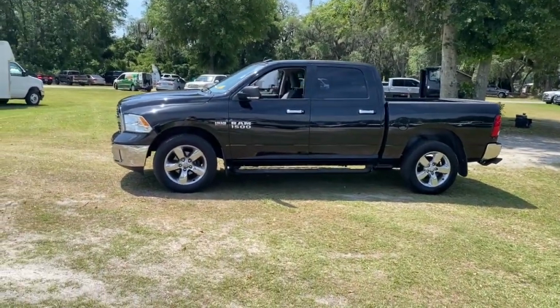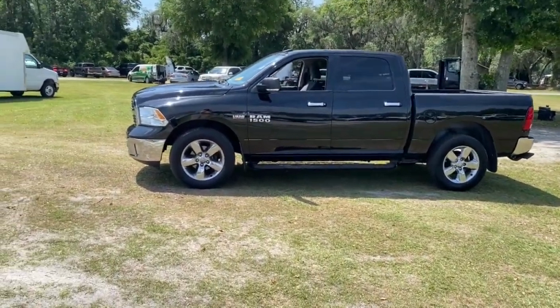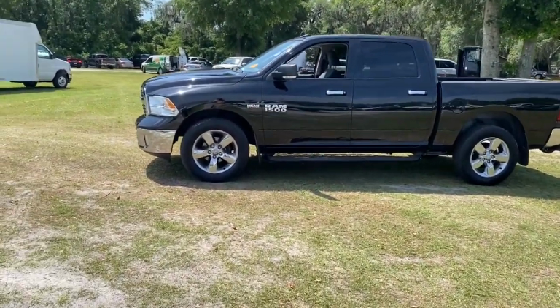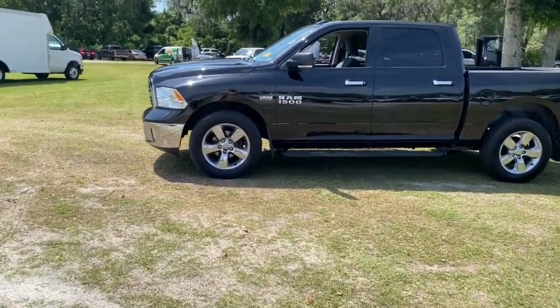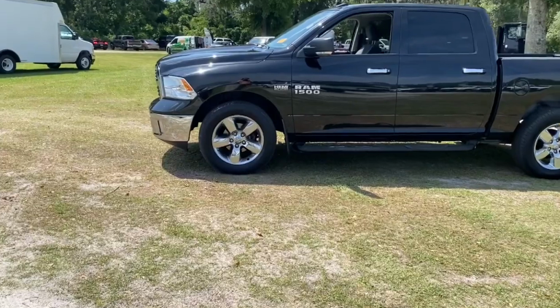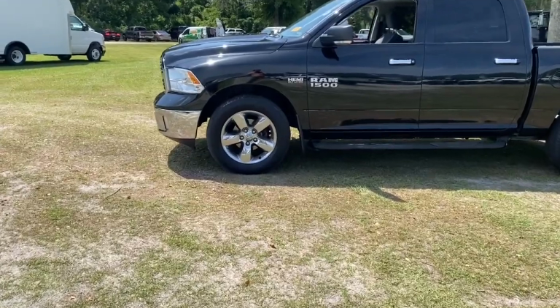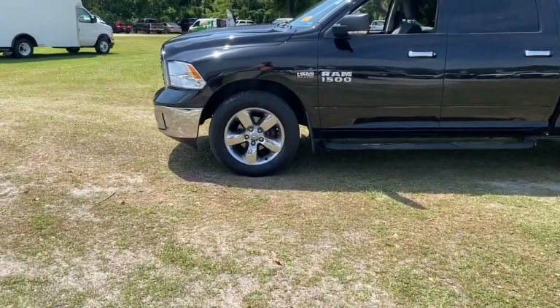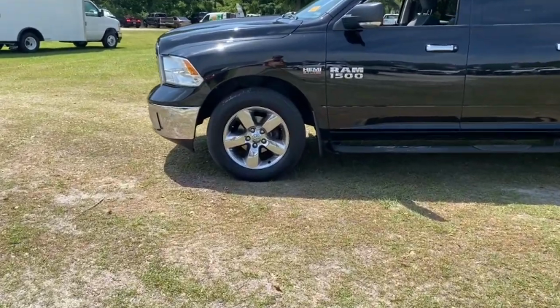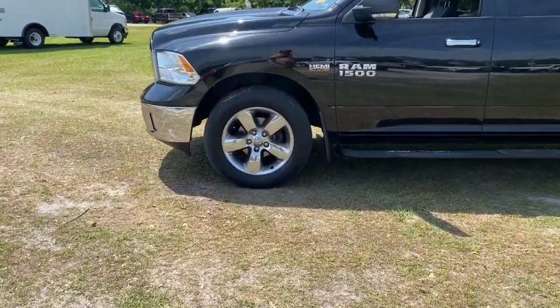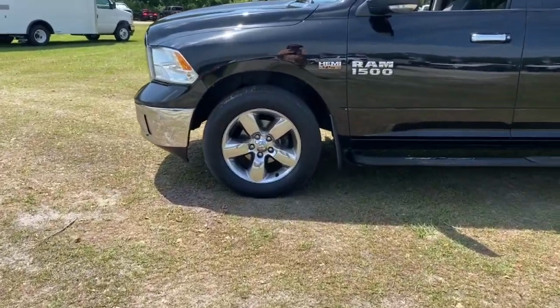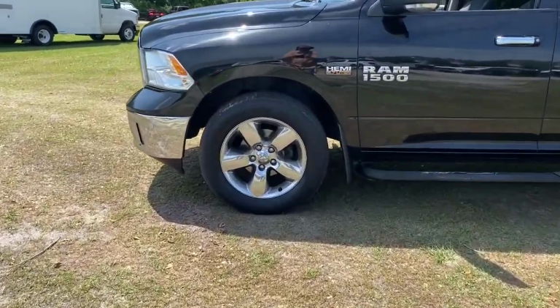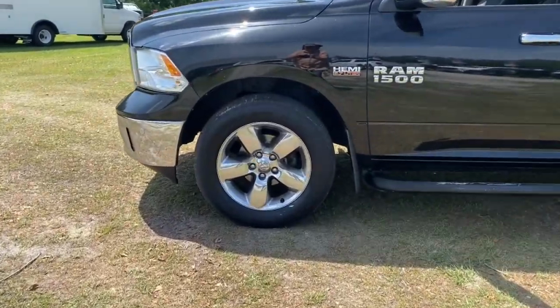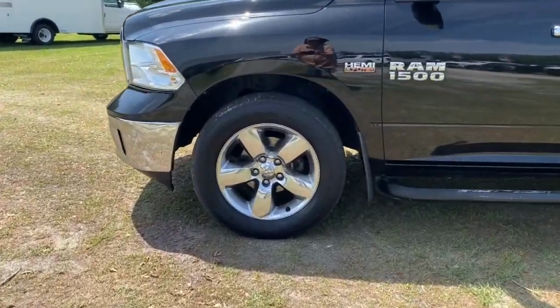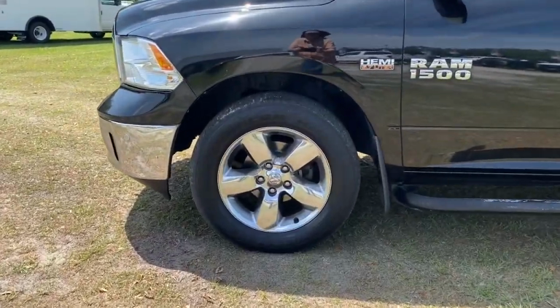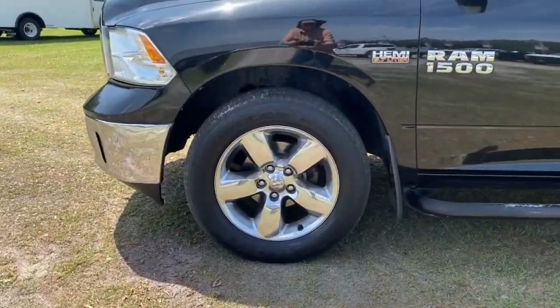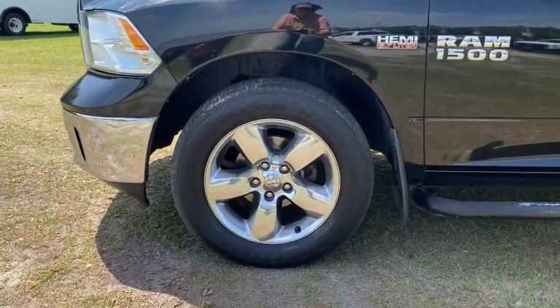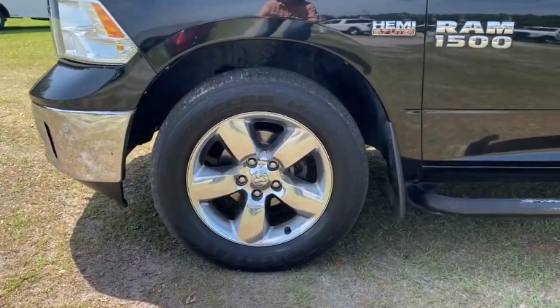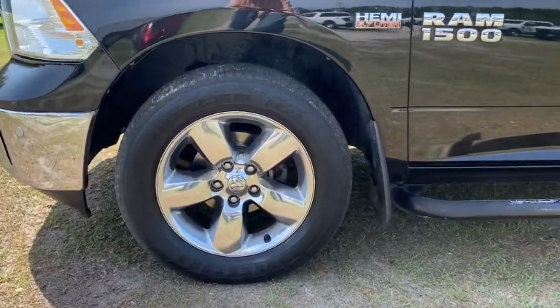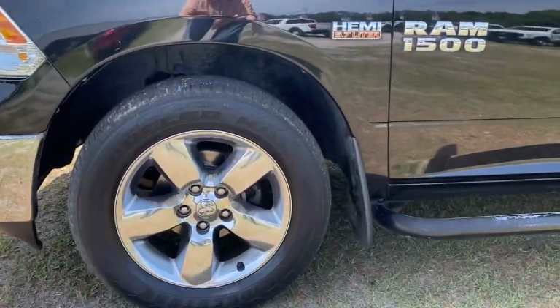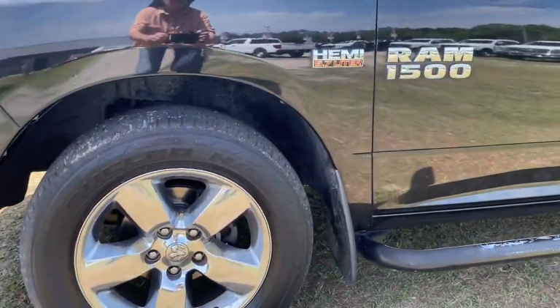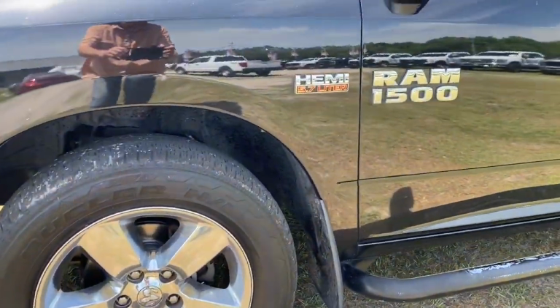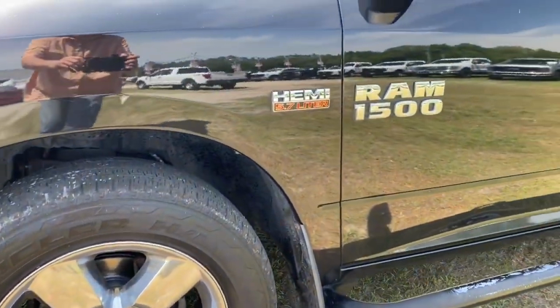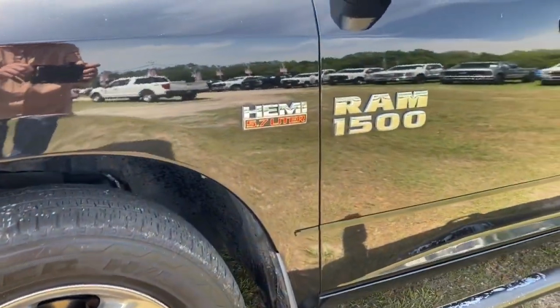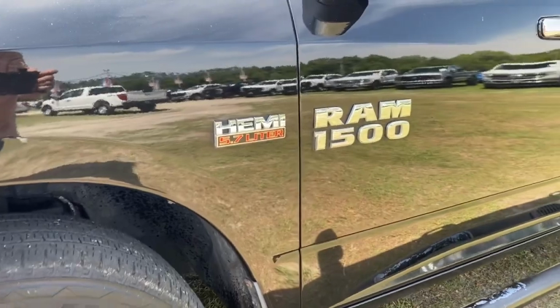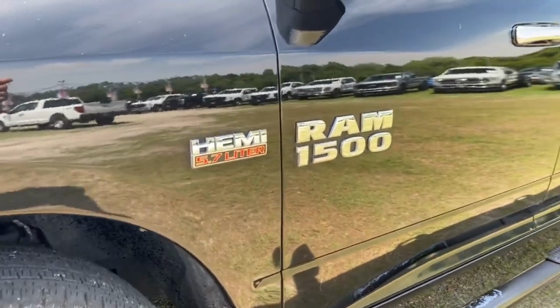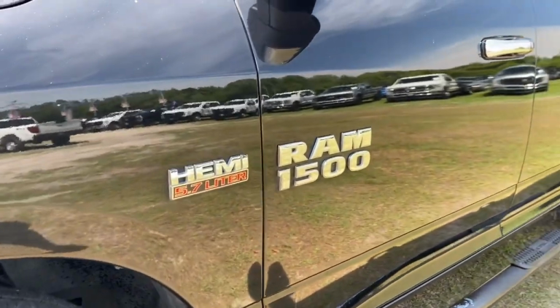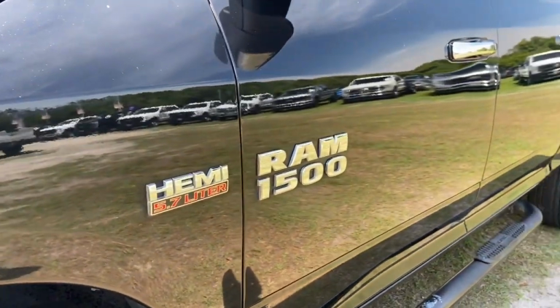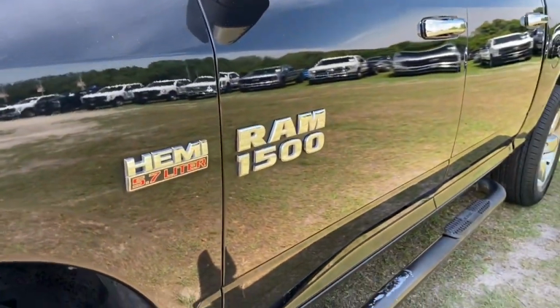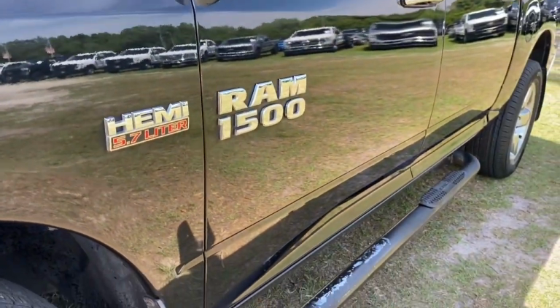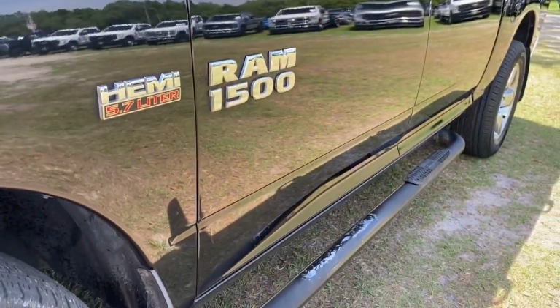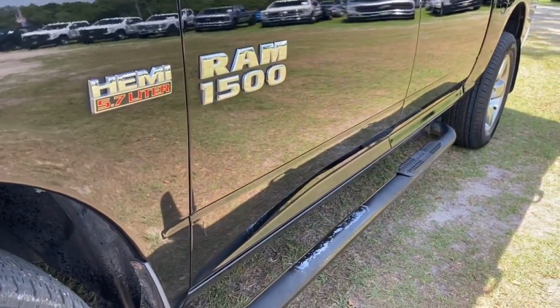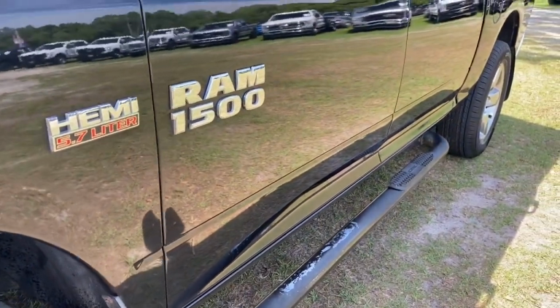Its impressive towing capacity, advanced safety features, and passenger comfort keep you cool under pressure. These are just some of the great options this vehicle comes with.